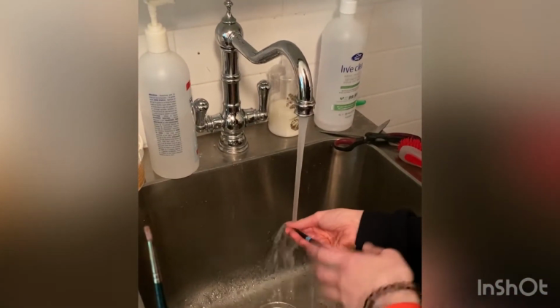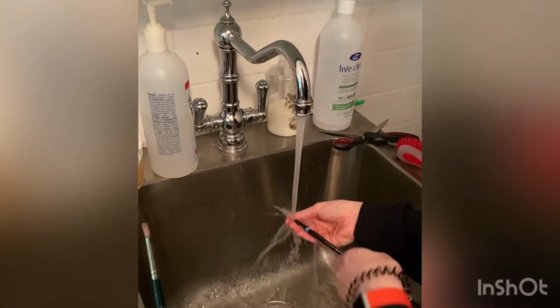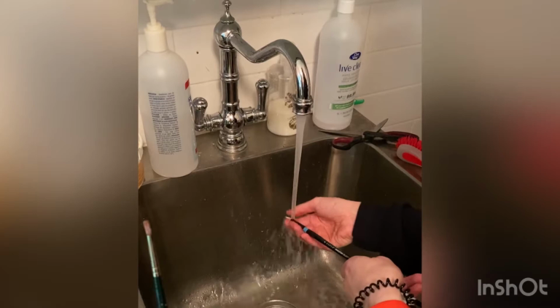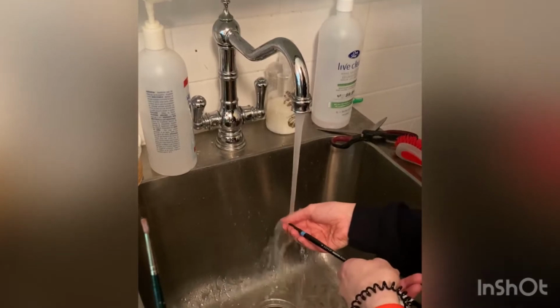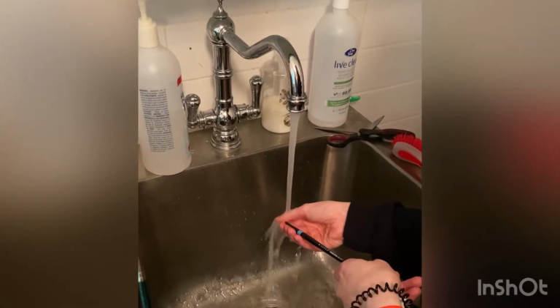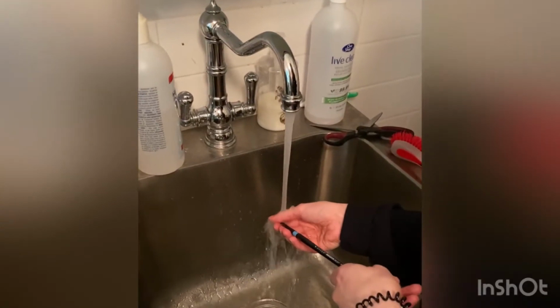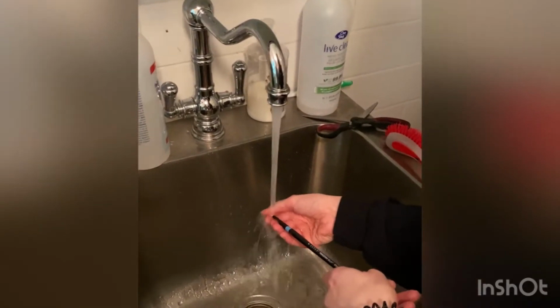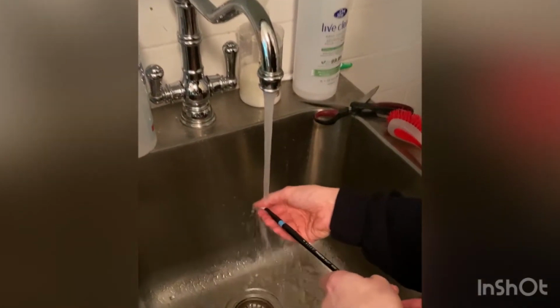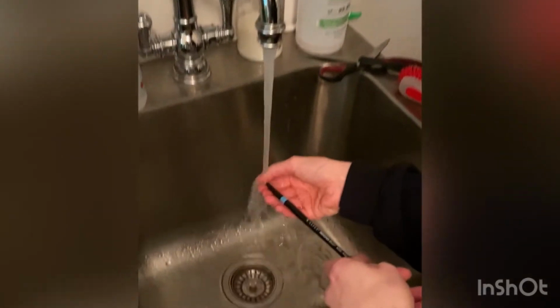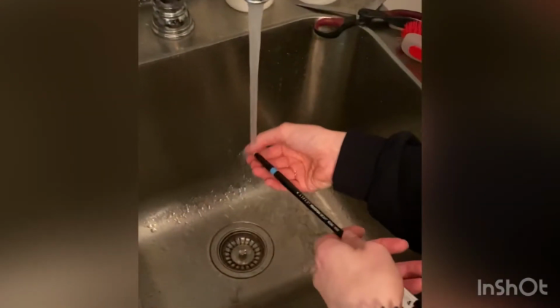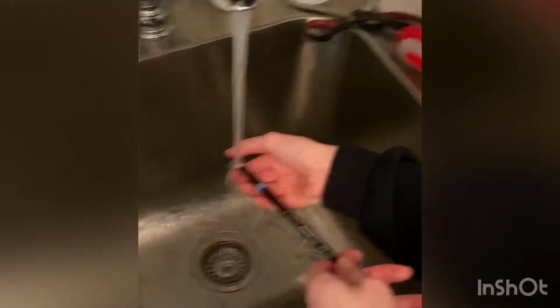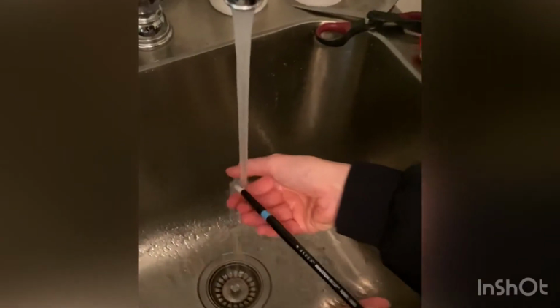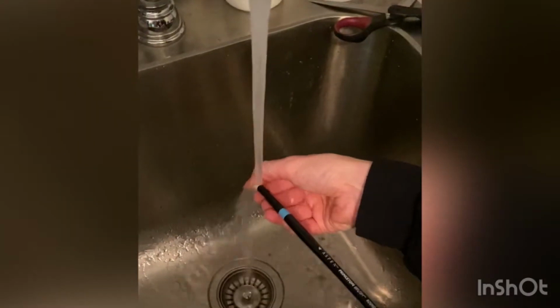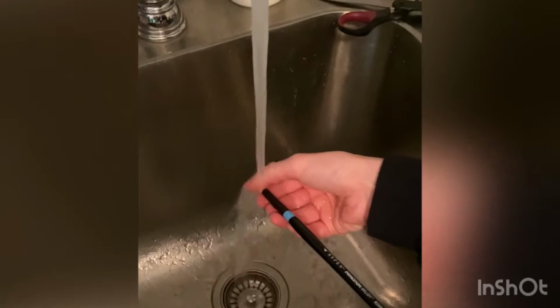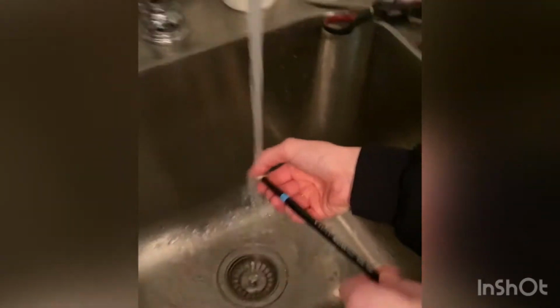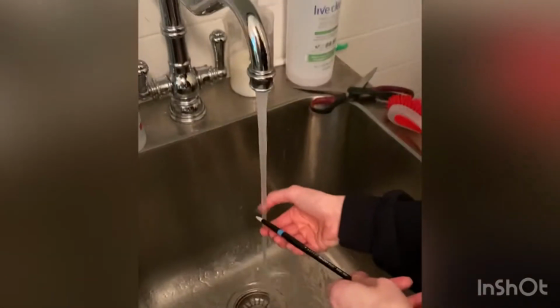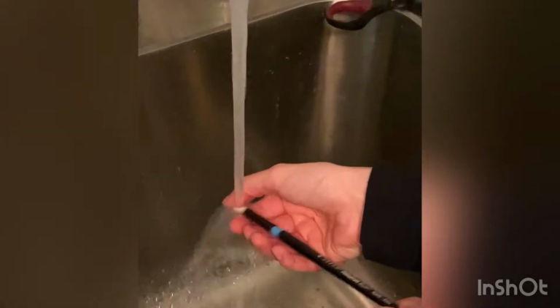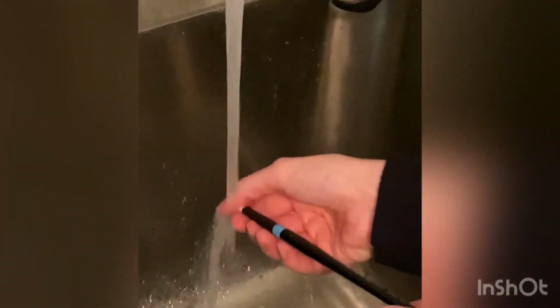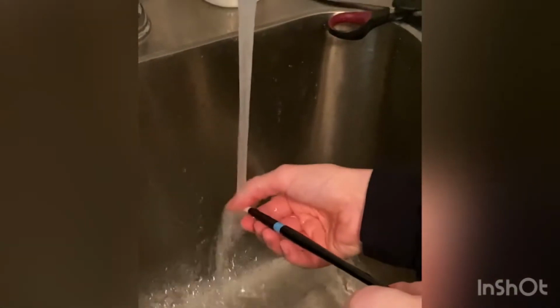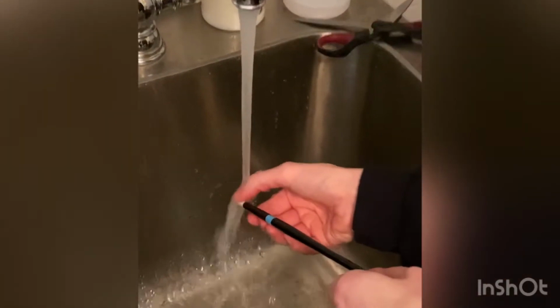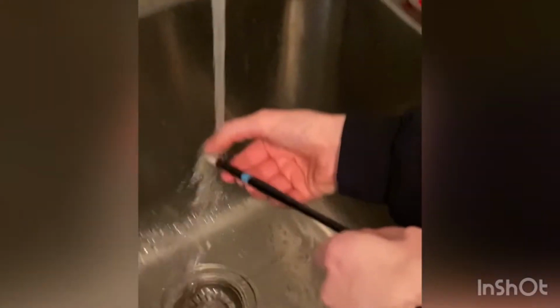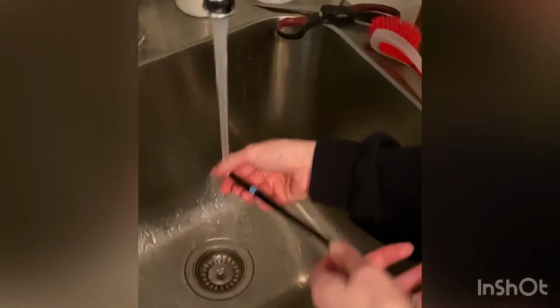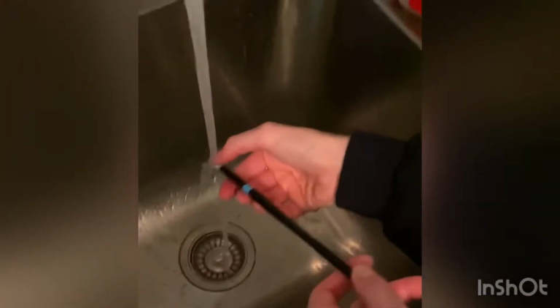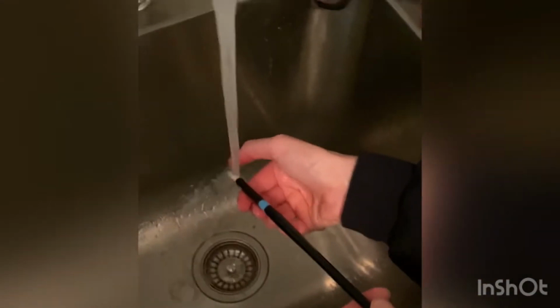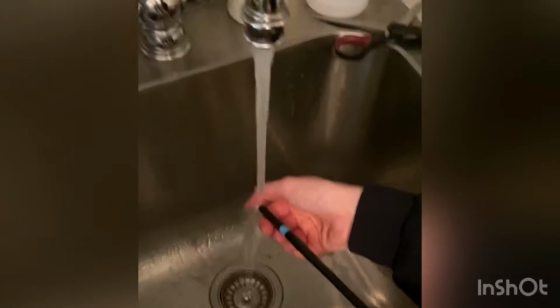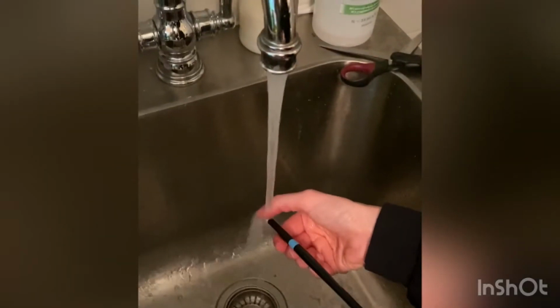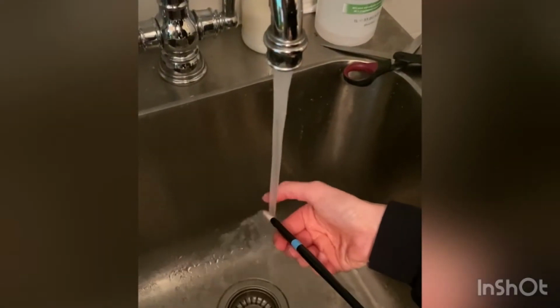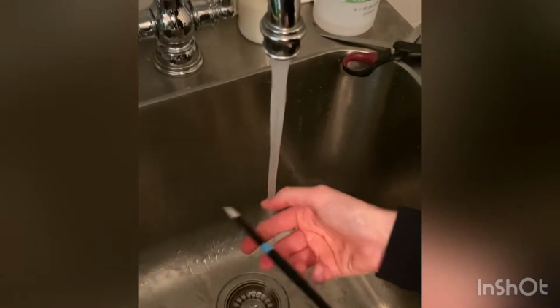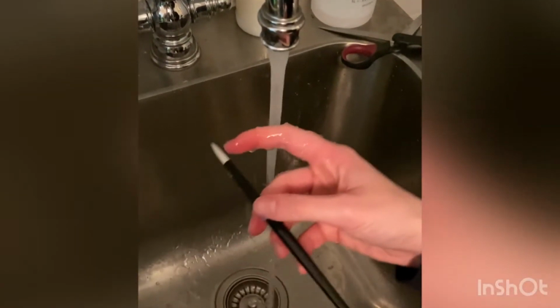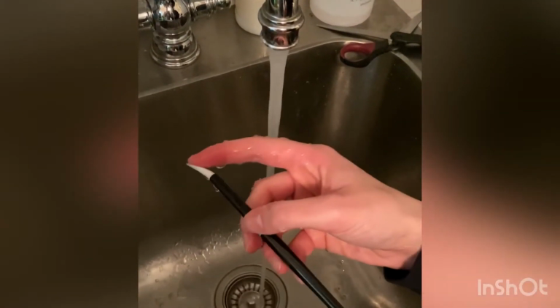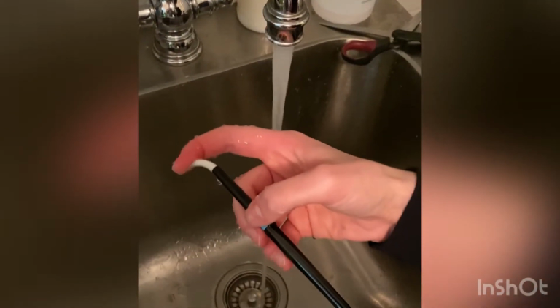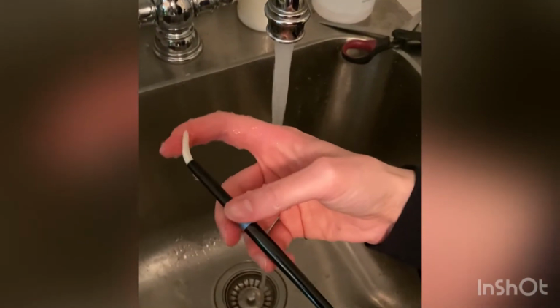Instead, I prepare these new brushes for use by rinsing them under warm water with the tip pointing downwards, so water doesn't get into the ferrule — the part of the brush that holds the bristles. This can sometimes damage the glue.